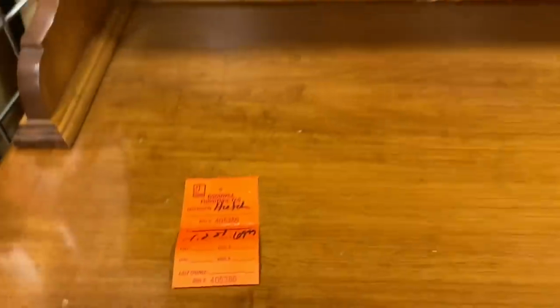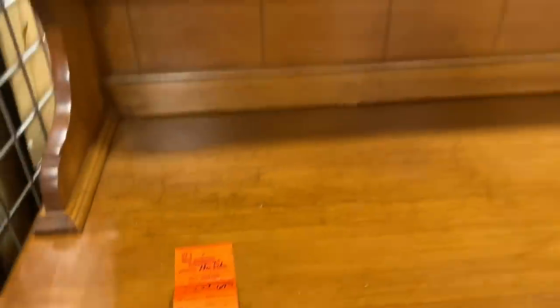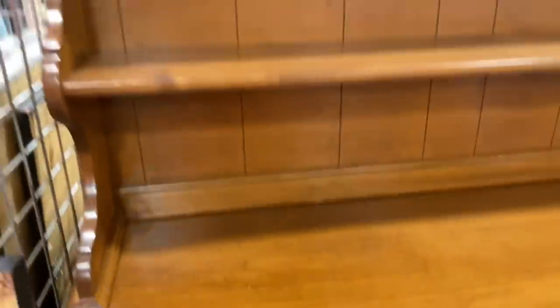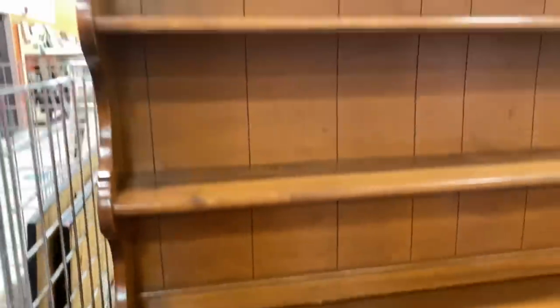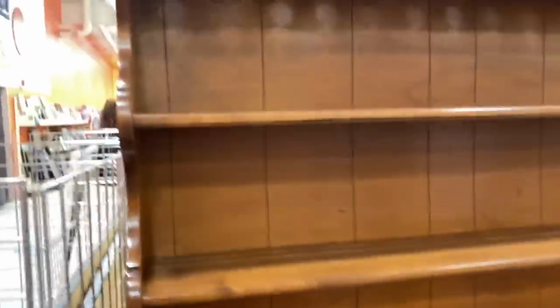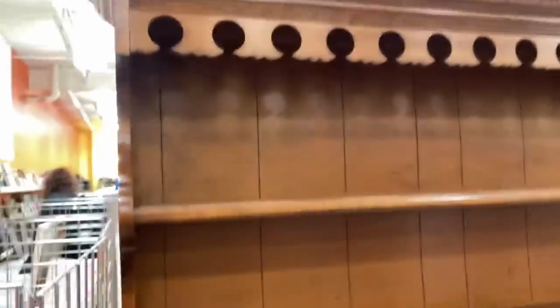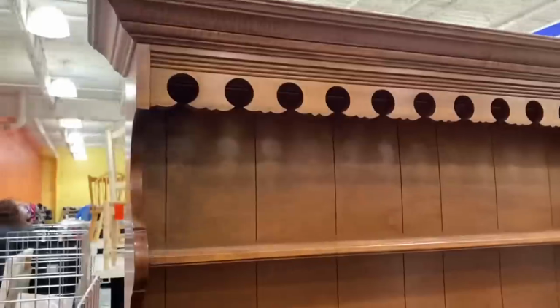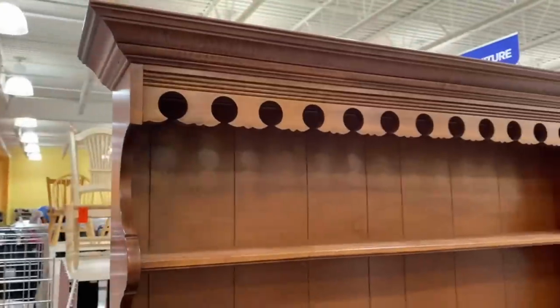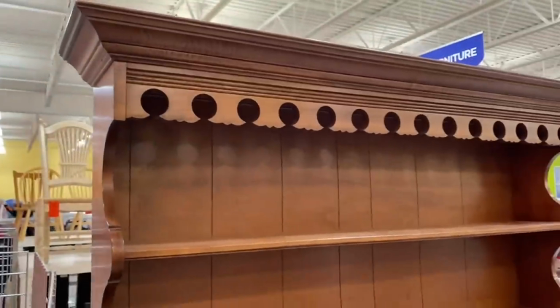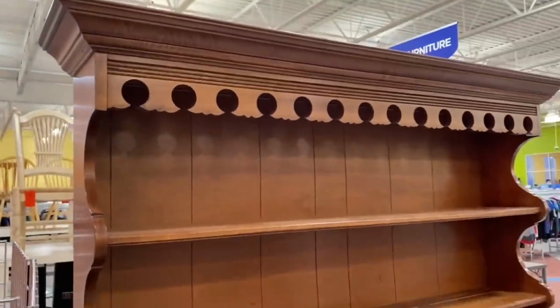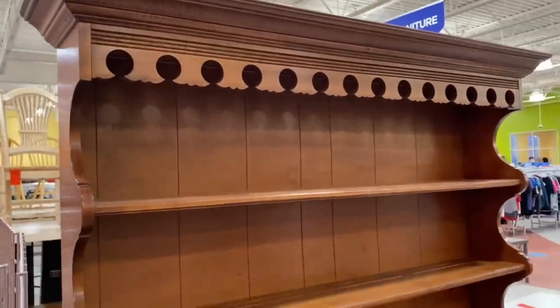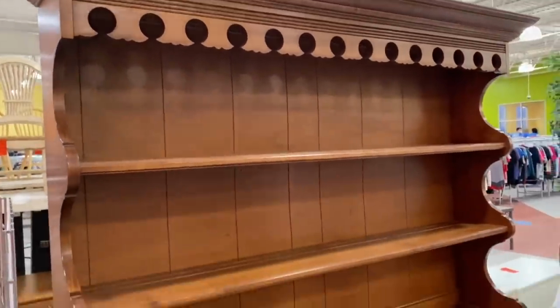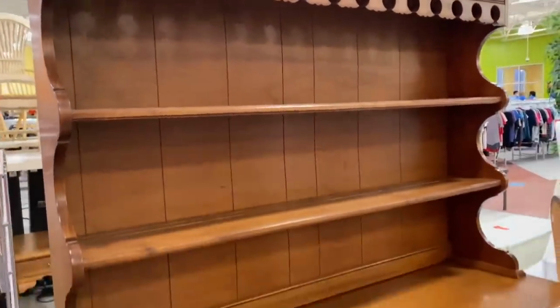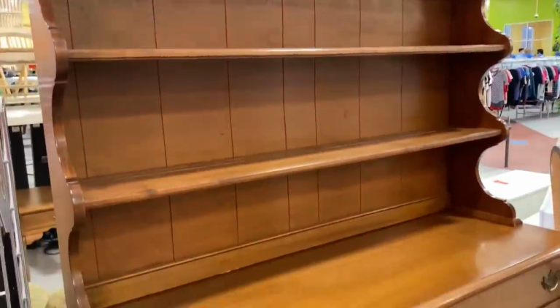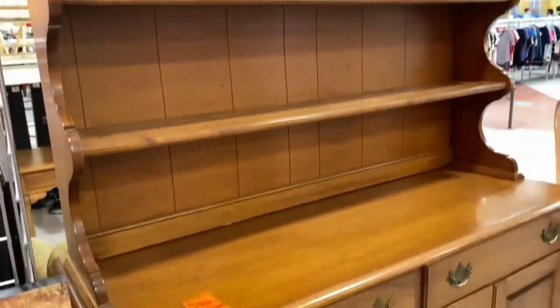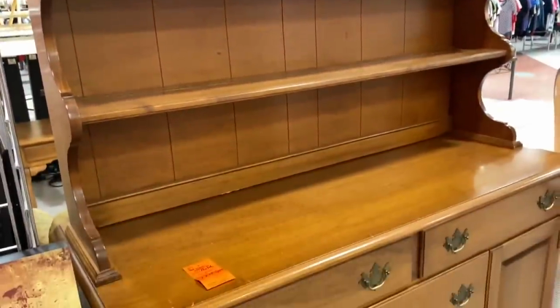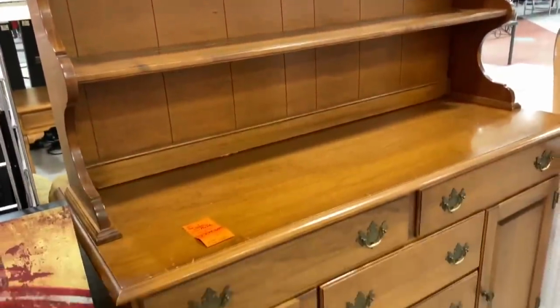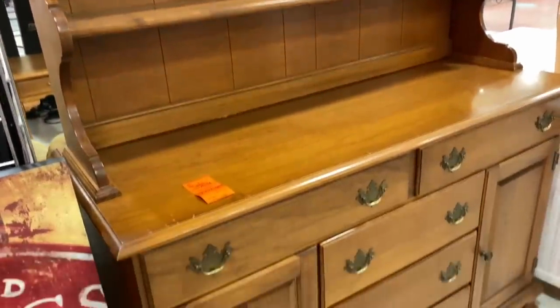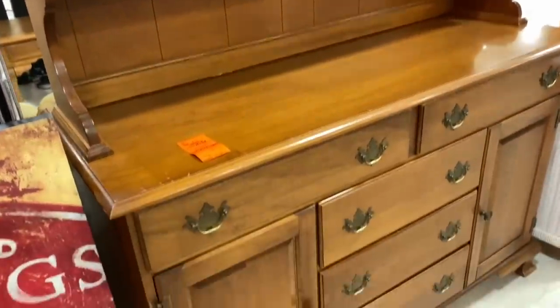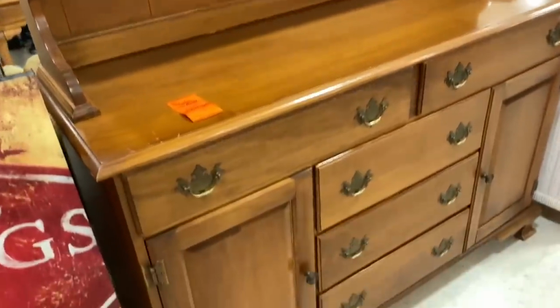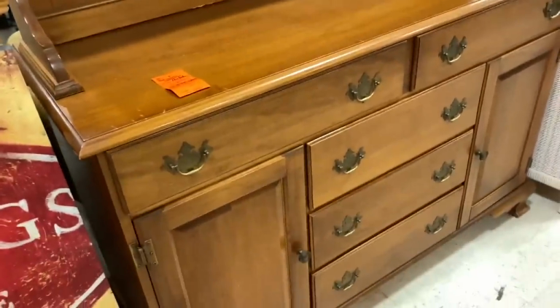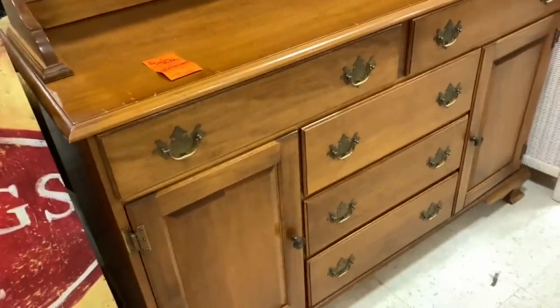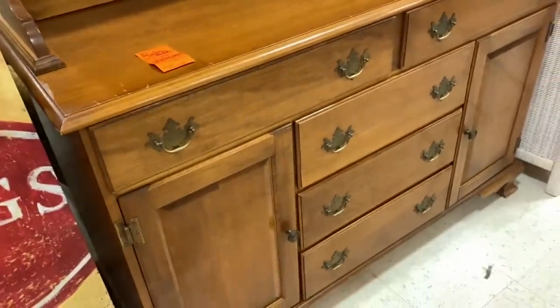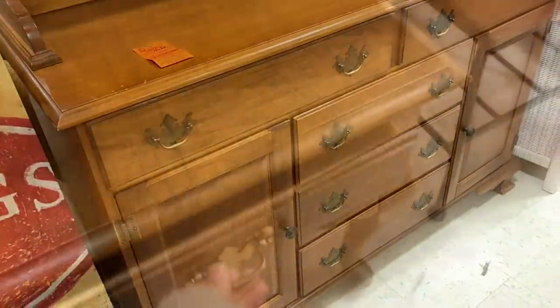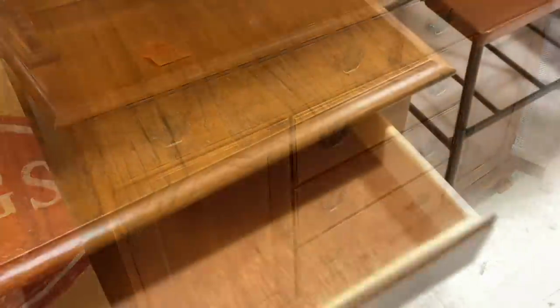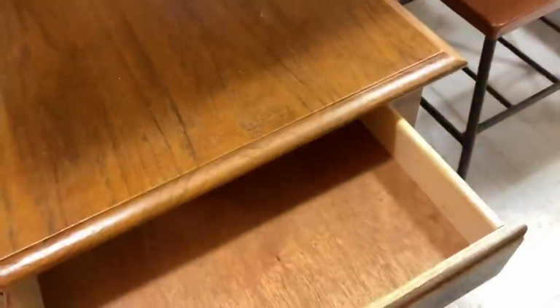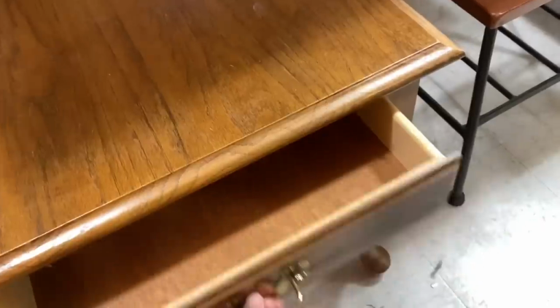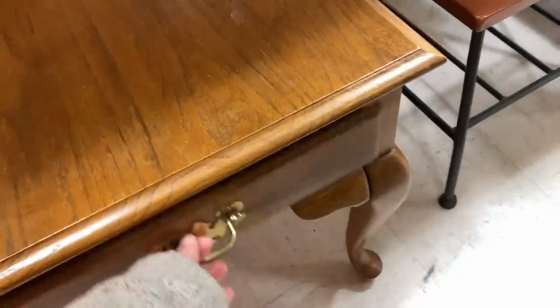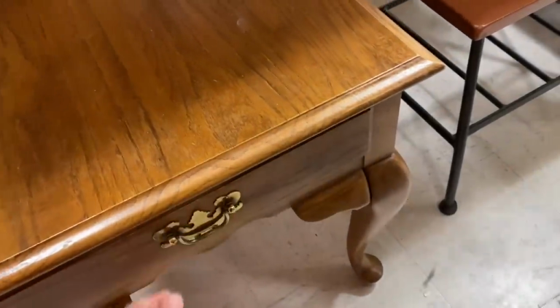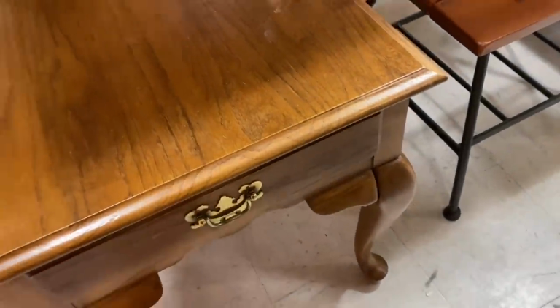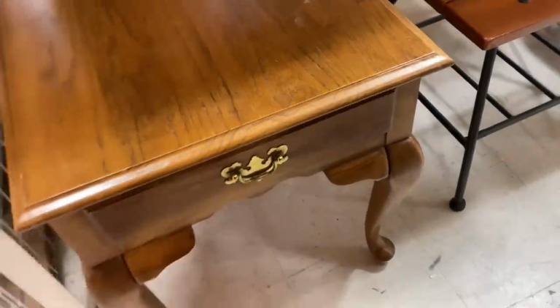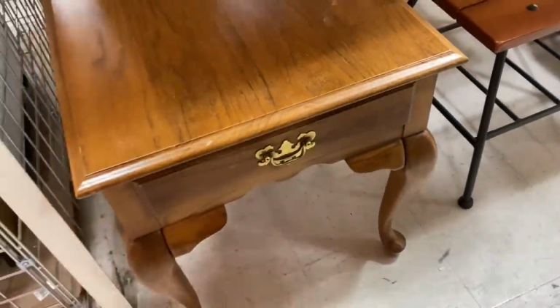I loved this open hutch — I always wanted an open hutch — but they had $69.99 on it, and for my decor I would want to redo it, so that was a bit high for having to redo the piece.